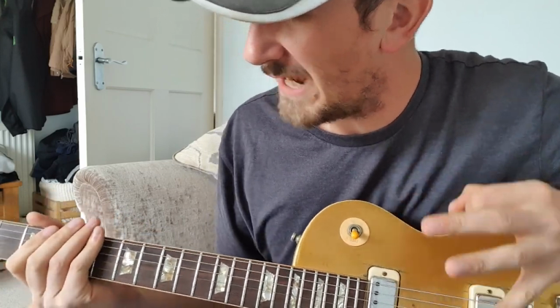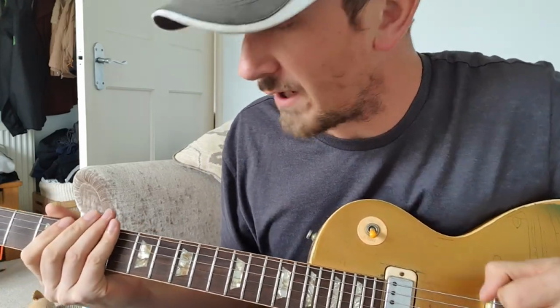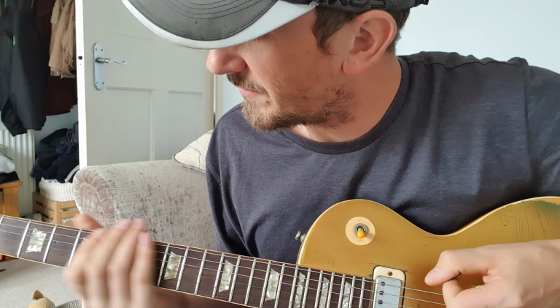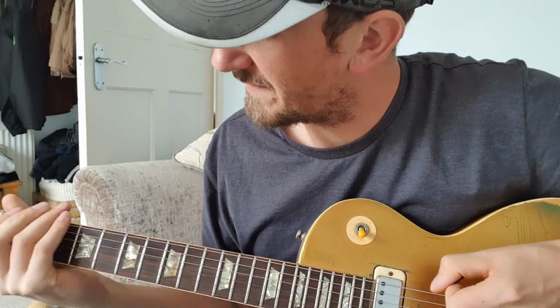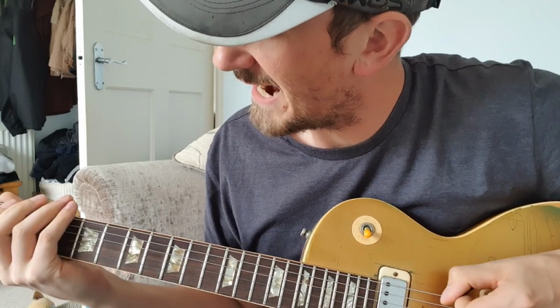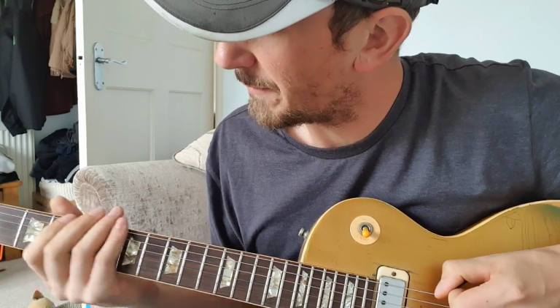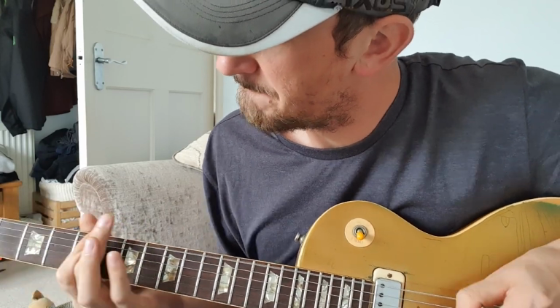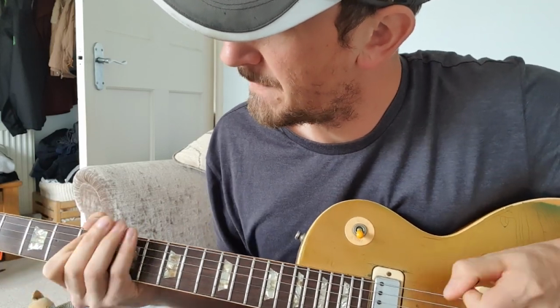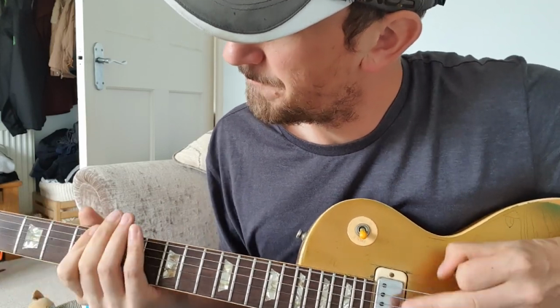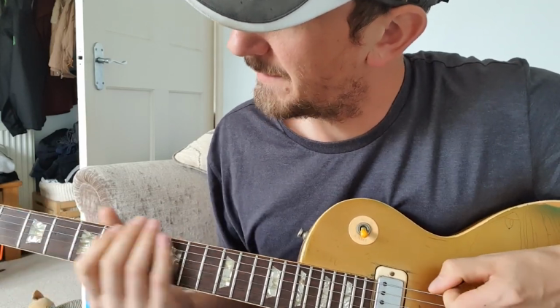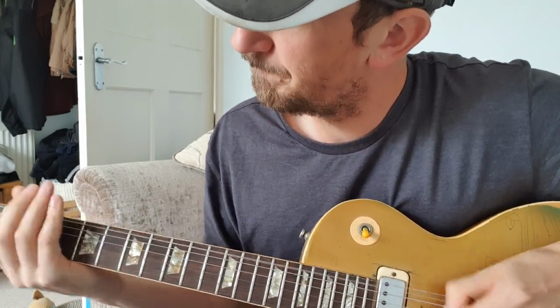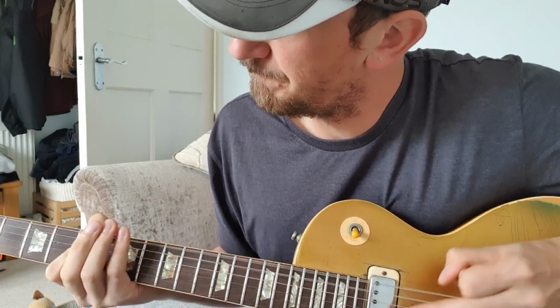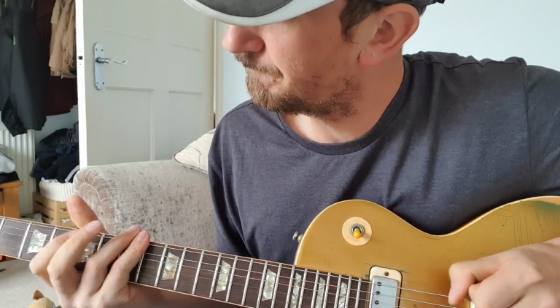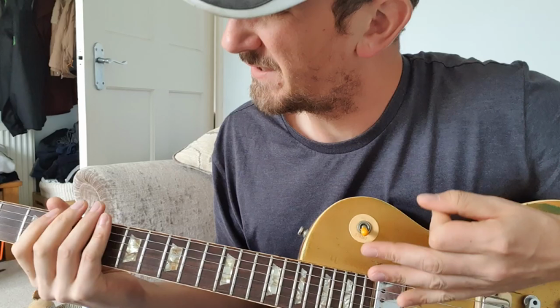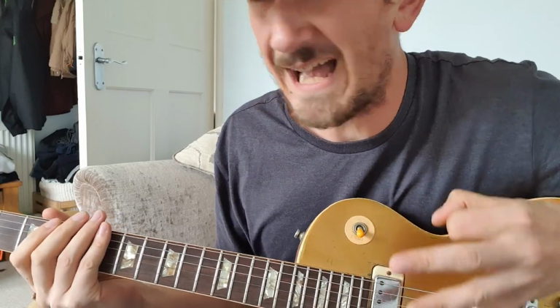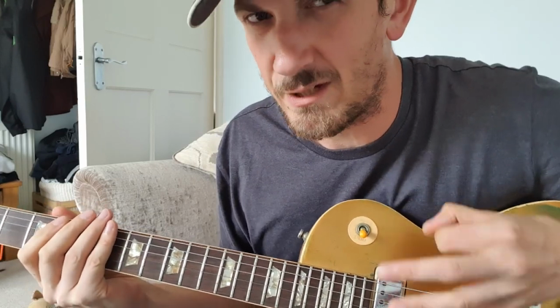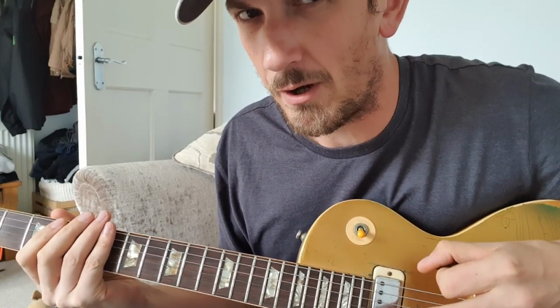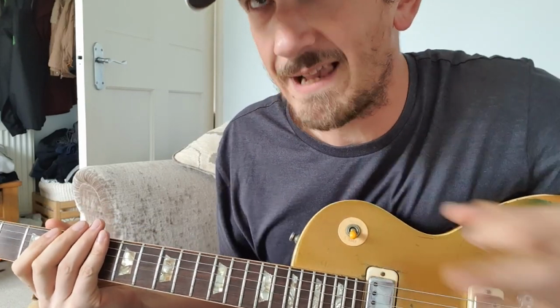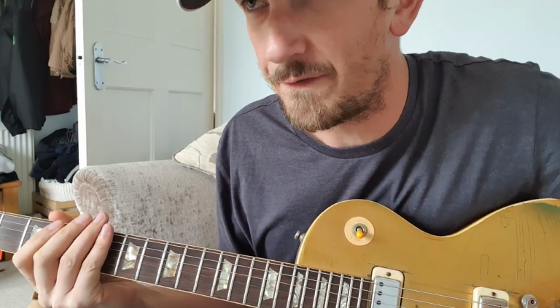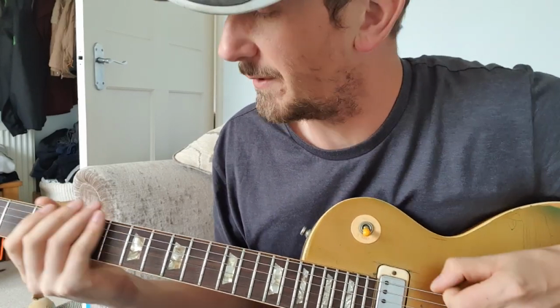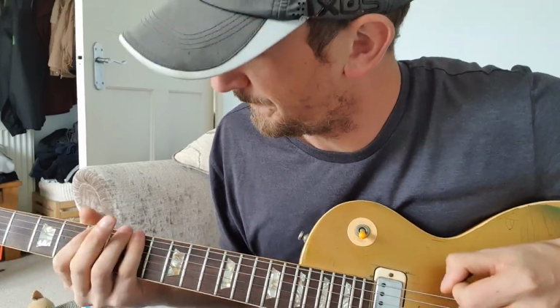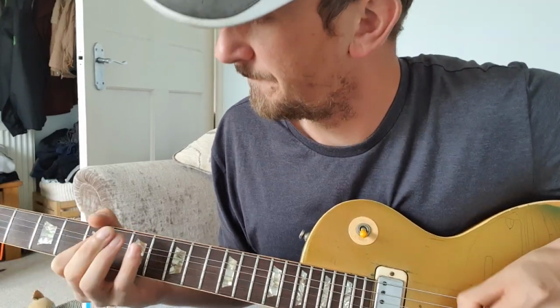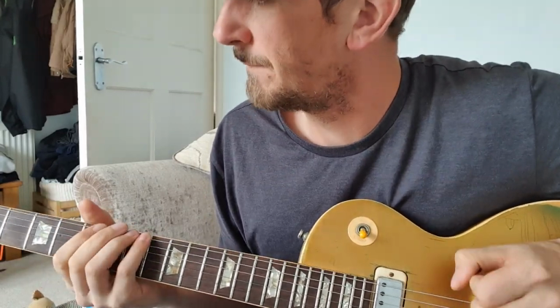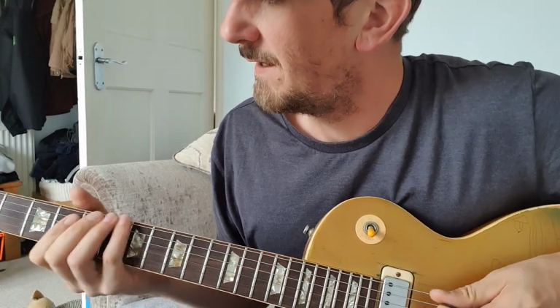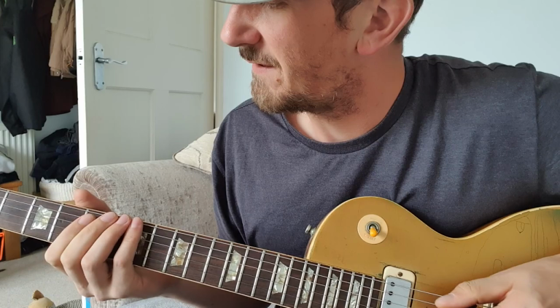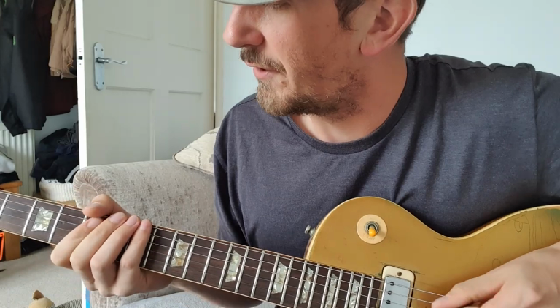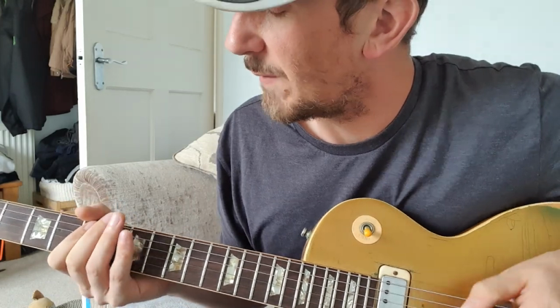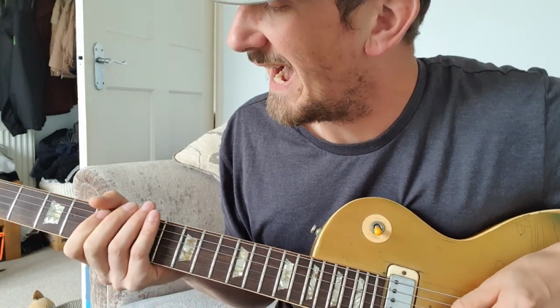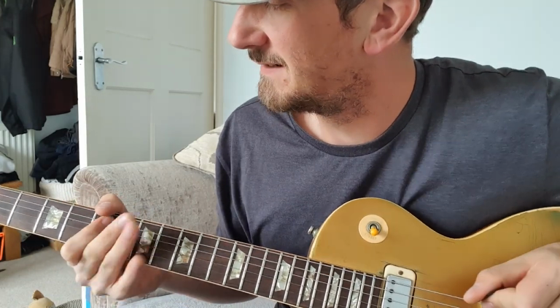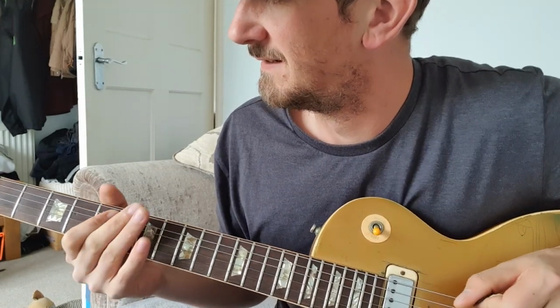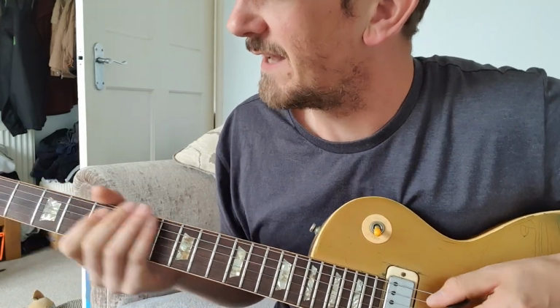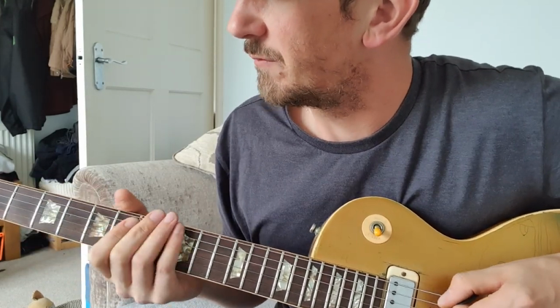Straight away I'm noticing what I'm doing is I'm sliding up... So that slide is actually quite important — that'll add a lot of feel to it.